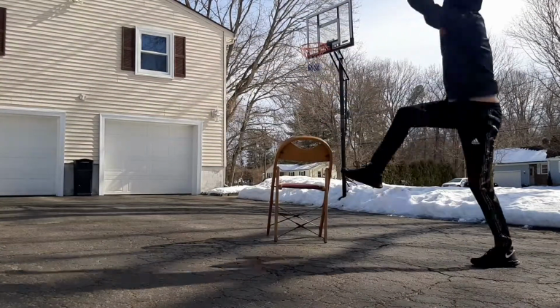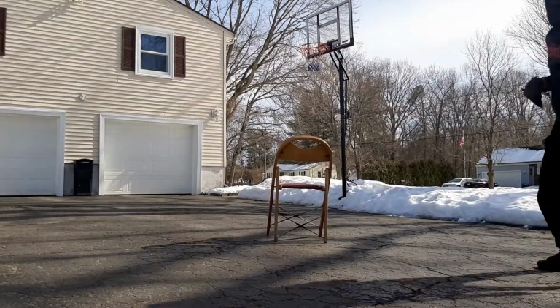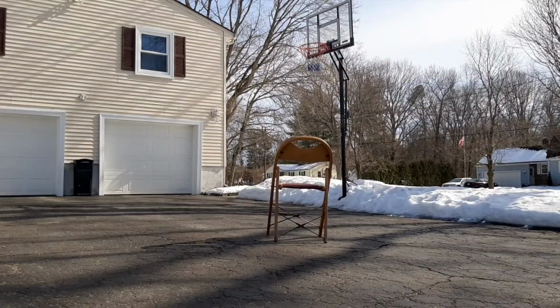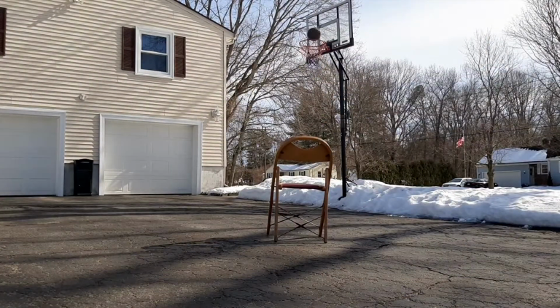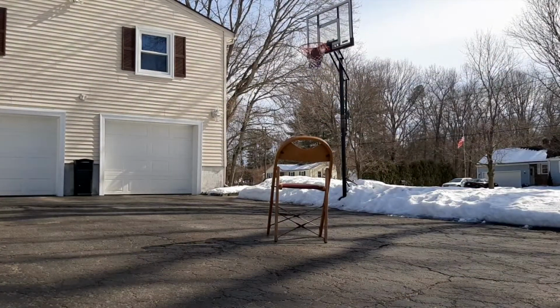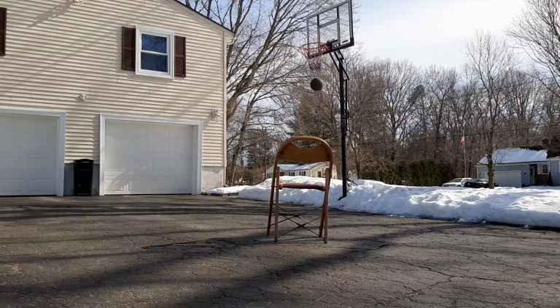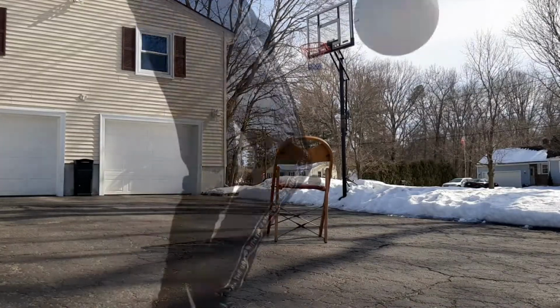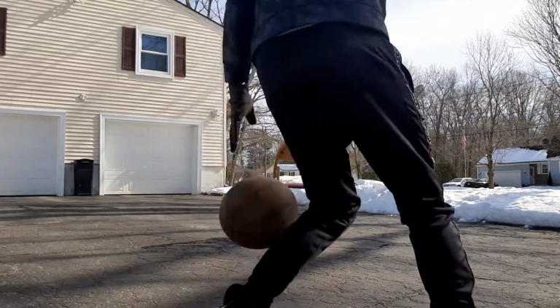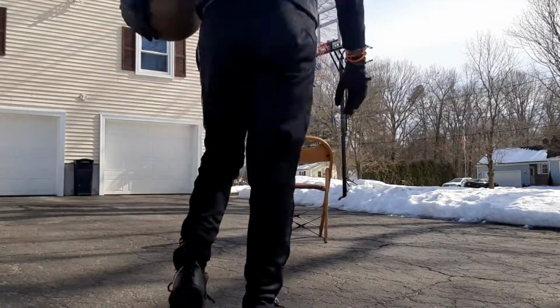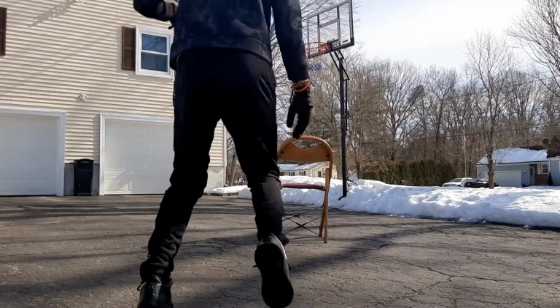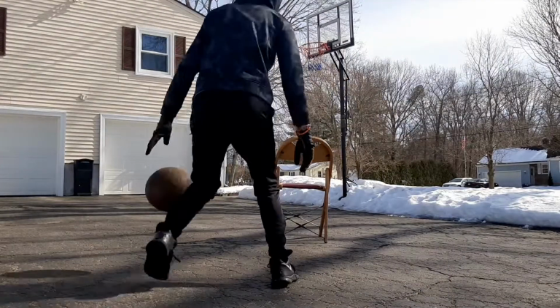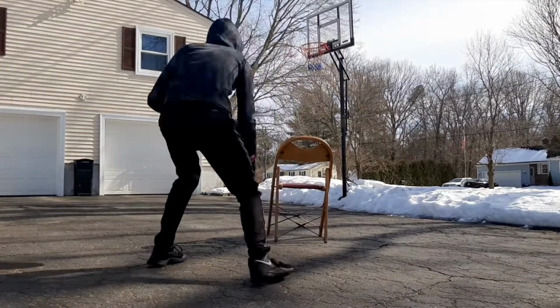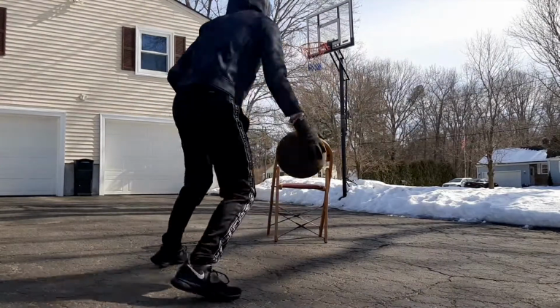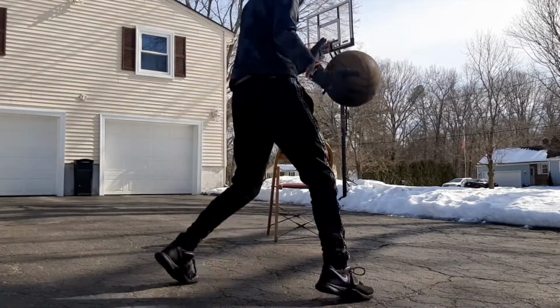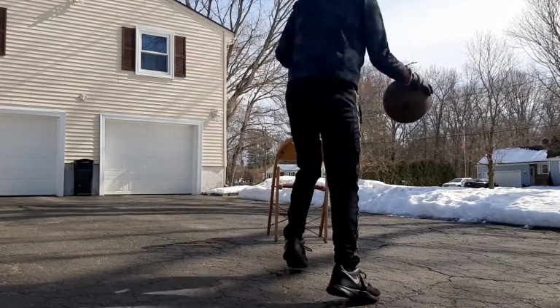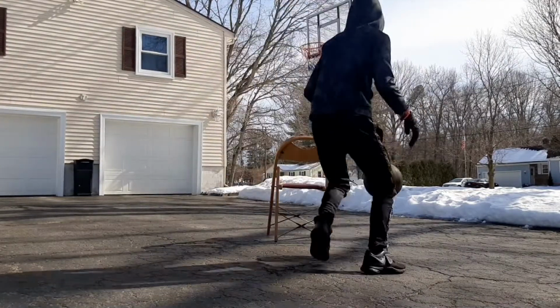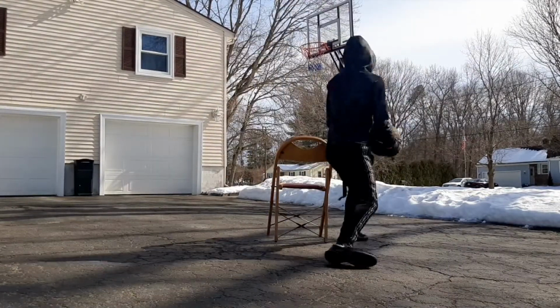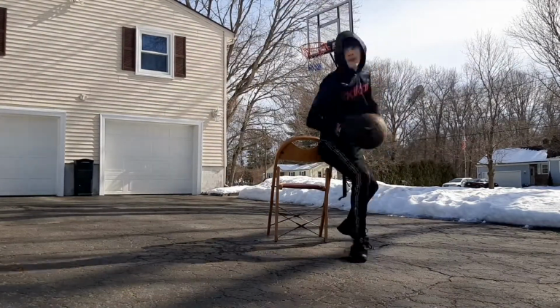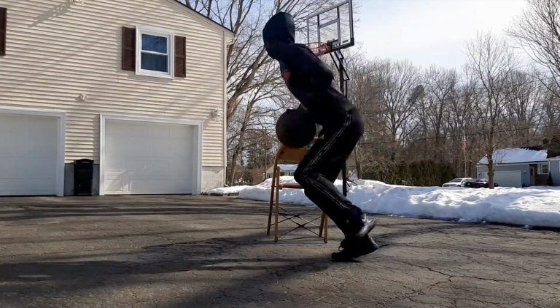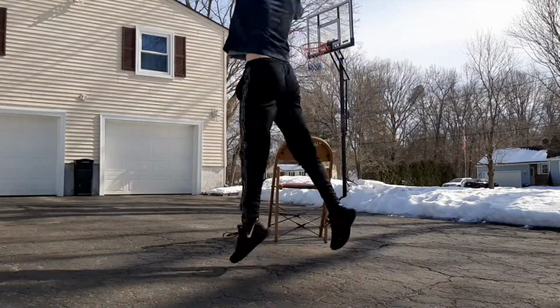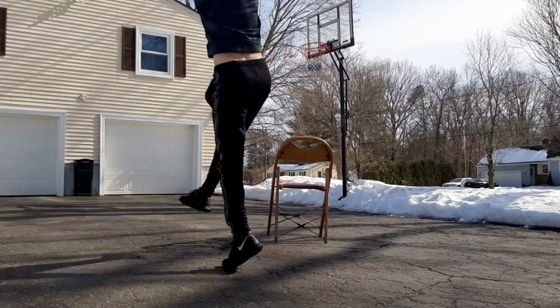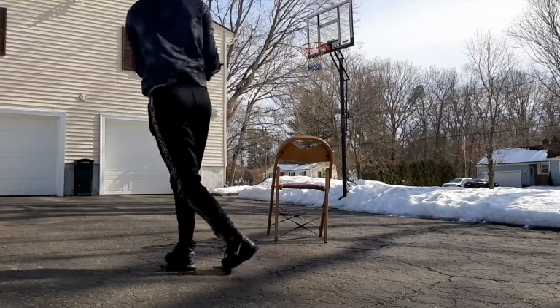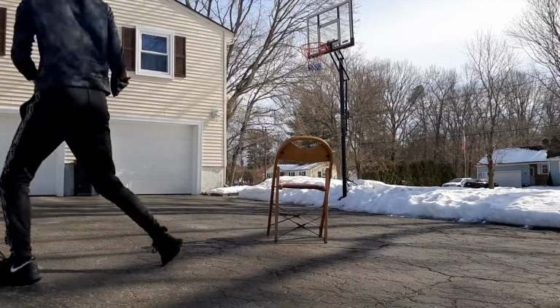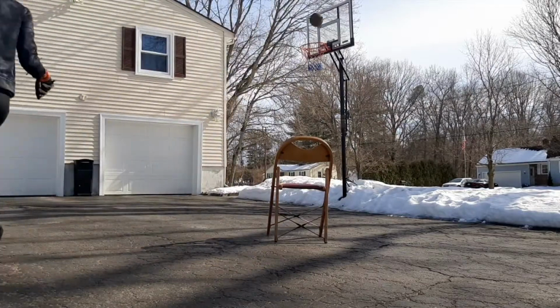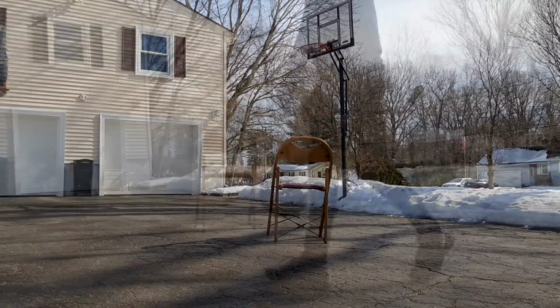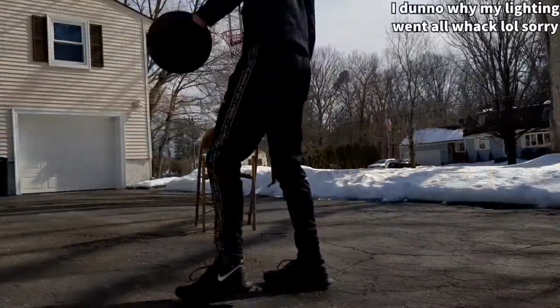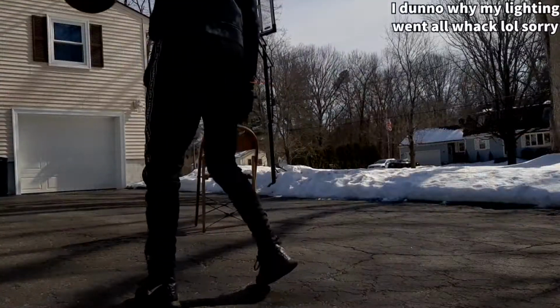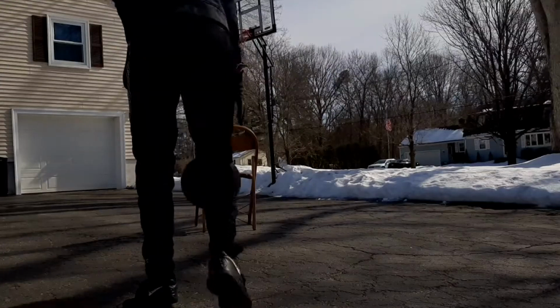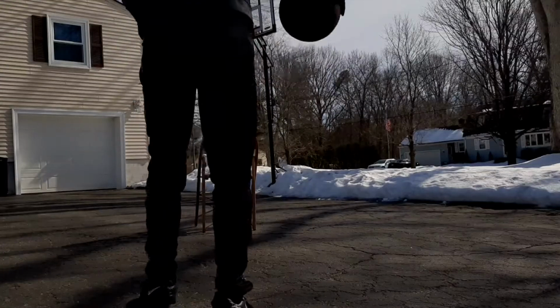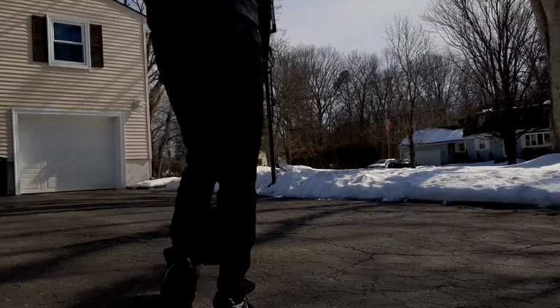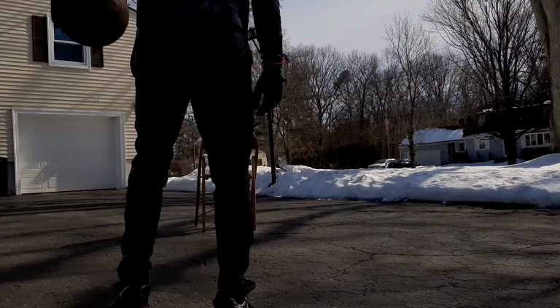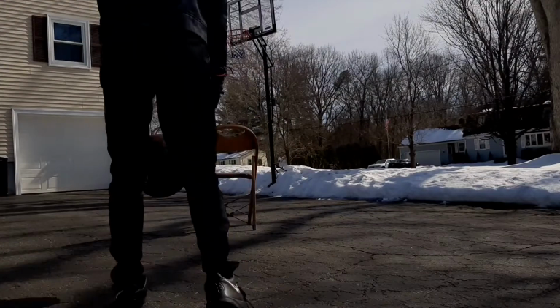Let me preface this by saying this move is much harder than it looks. Maybe it had to do with the fact that I was shooting these from three-point range, but when I was figuring this move out, I had trouble keeping the shot lined up. Either way, I had it figured out pretty quick.